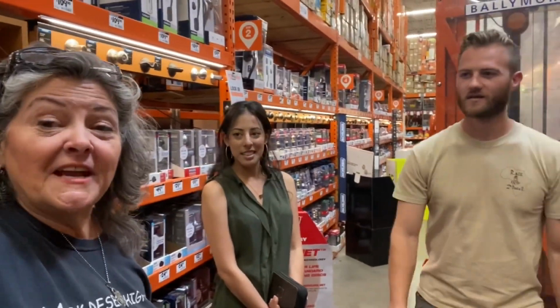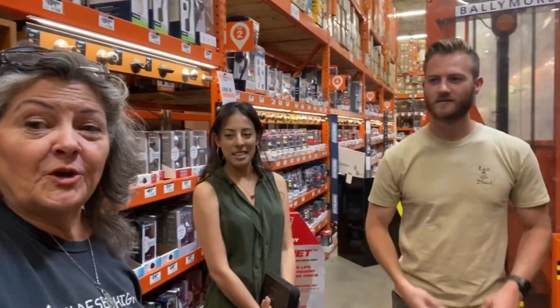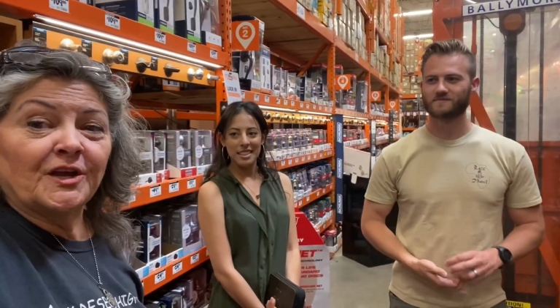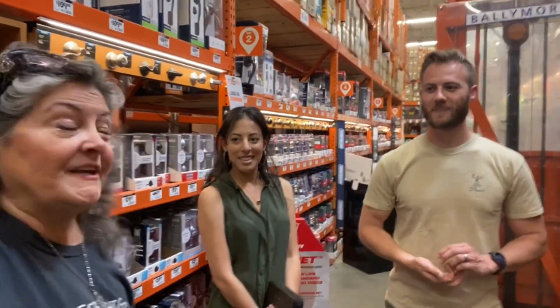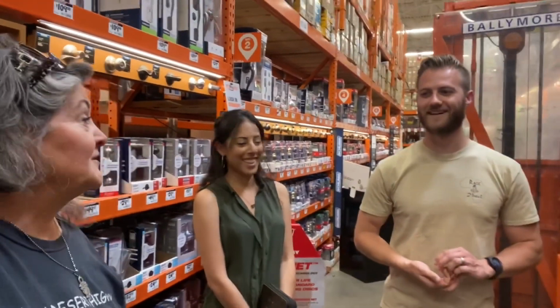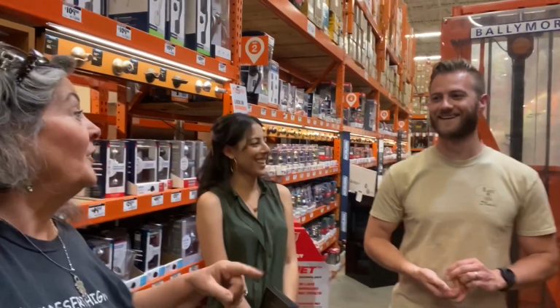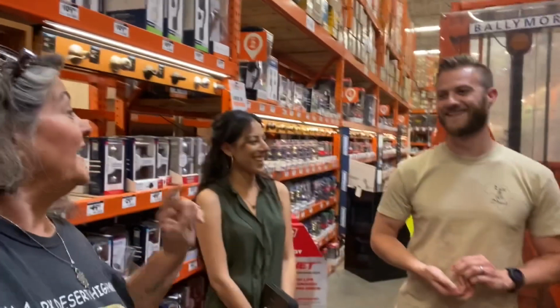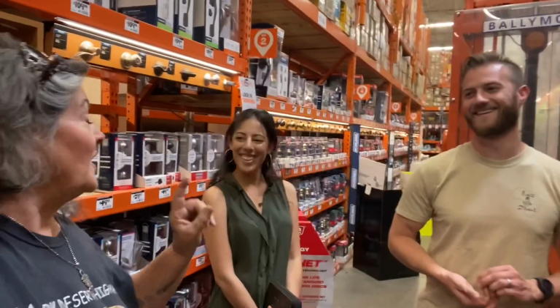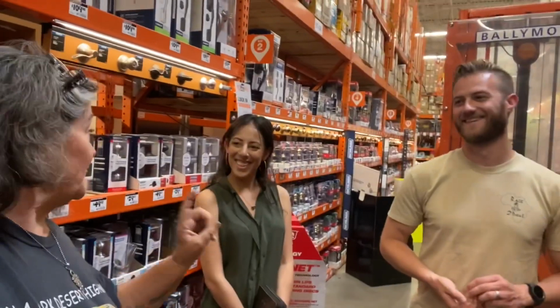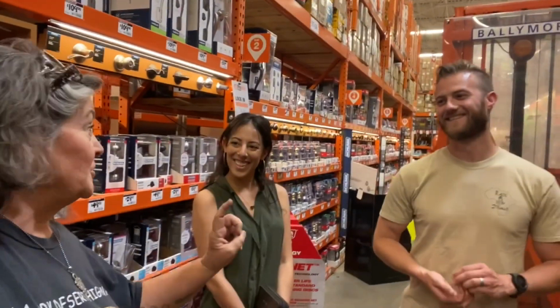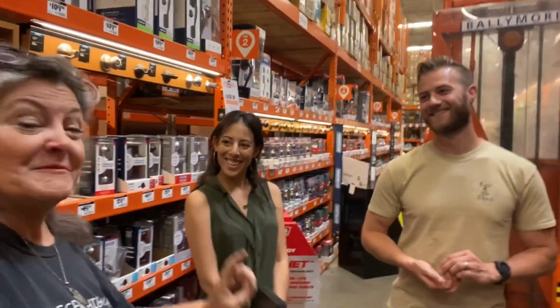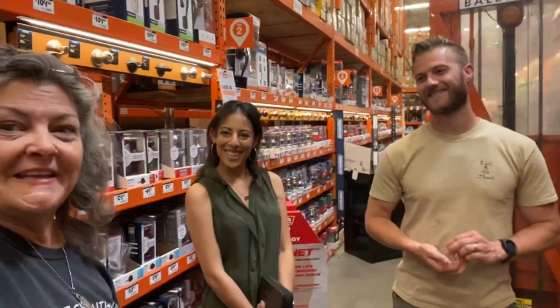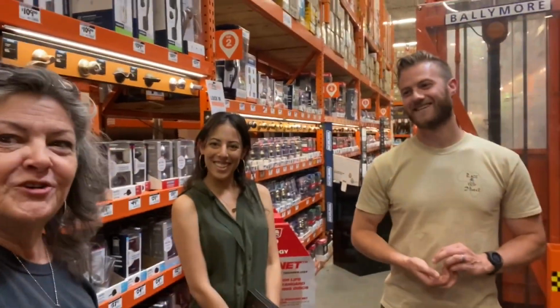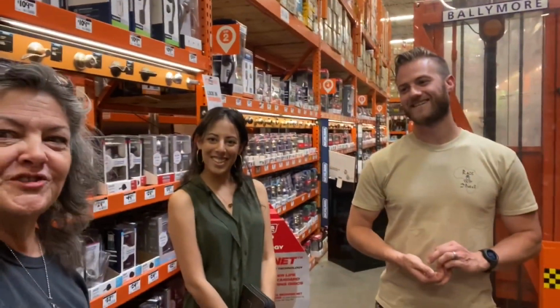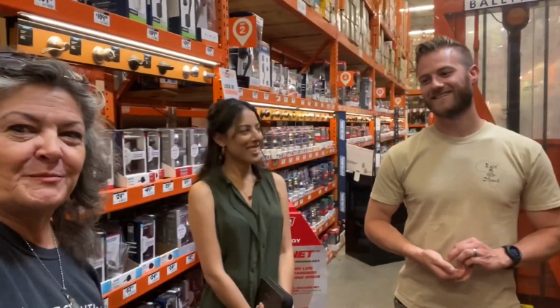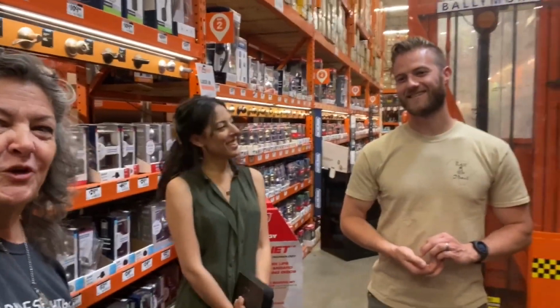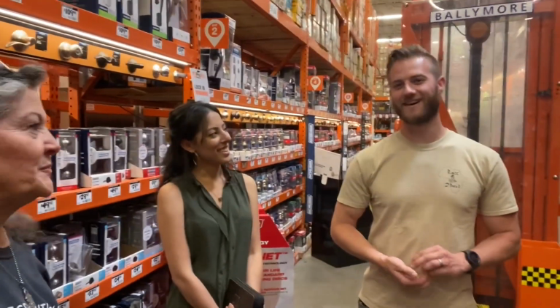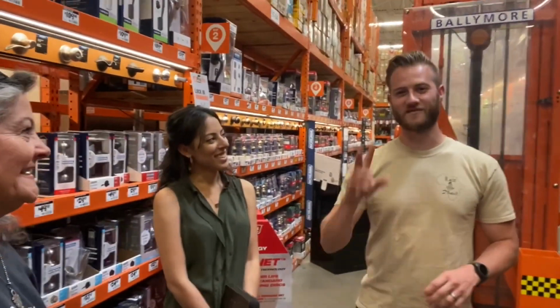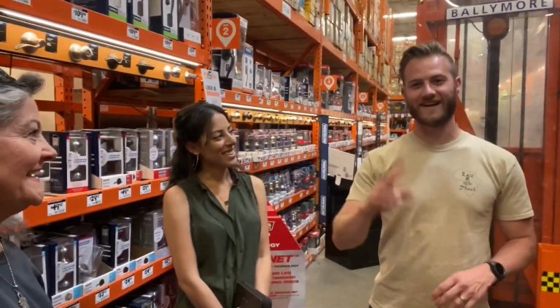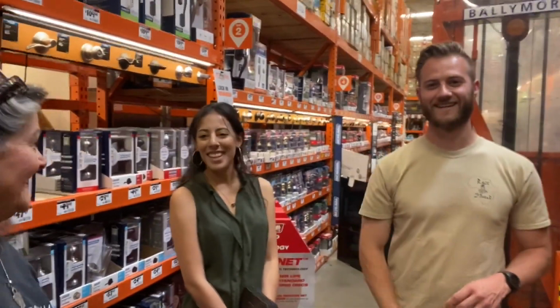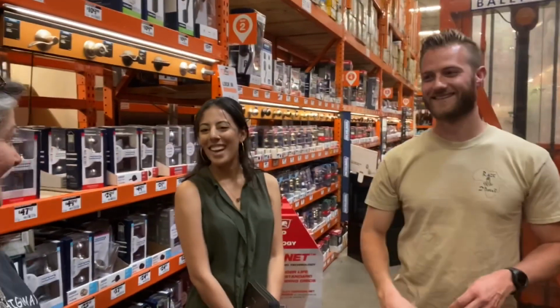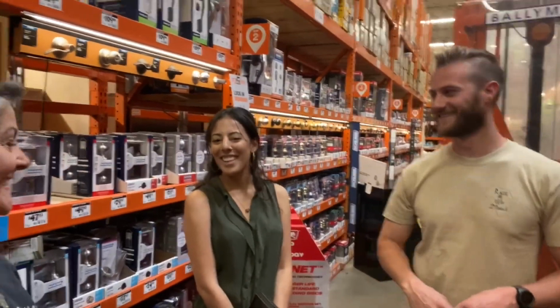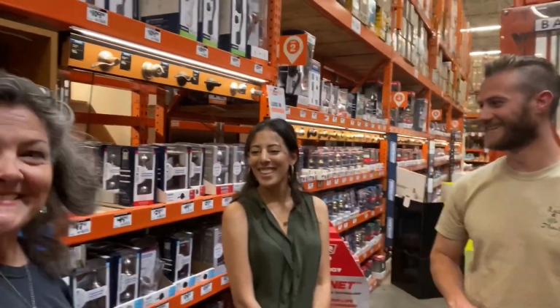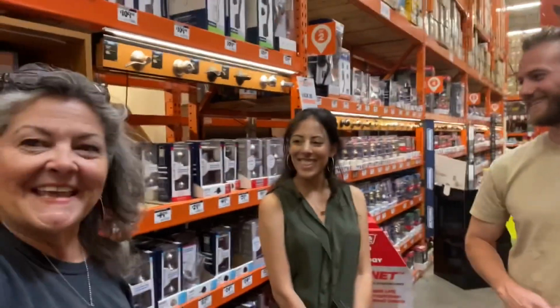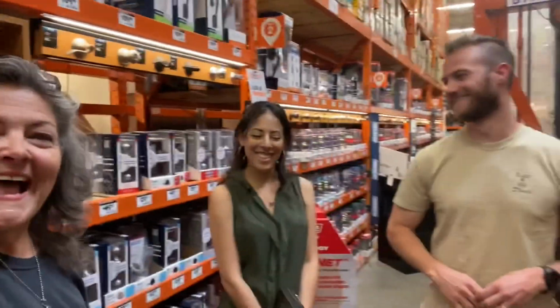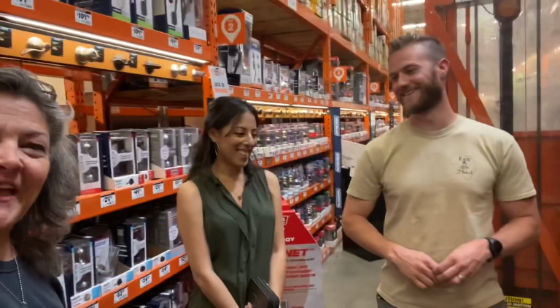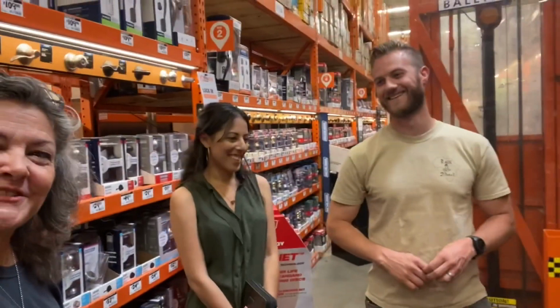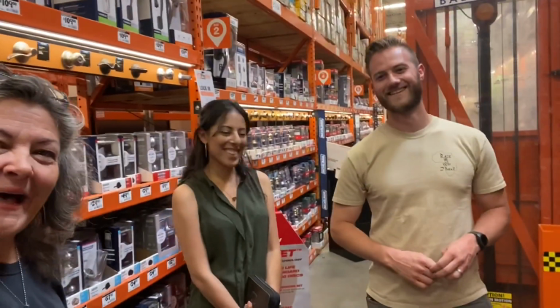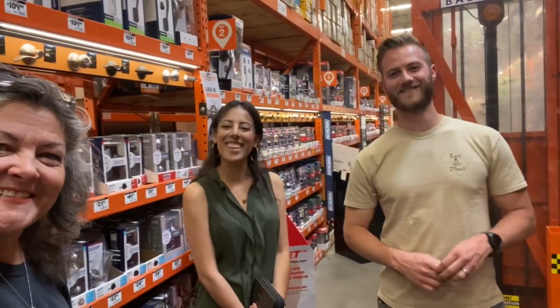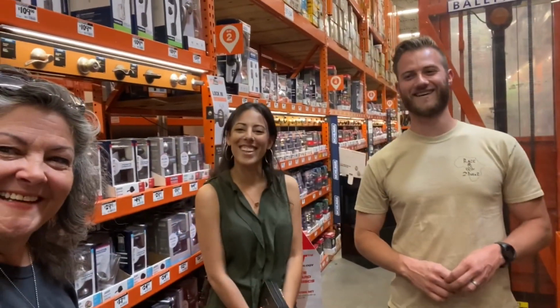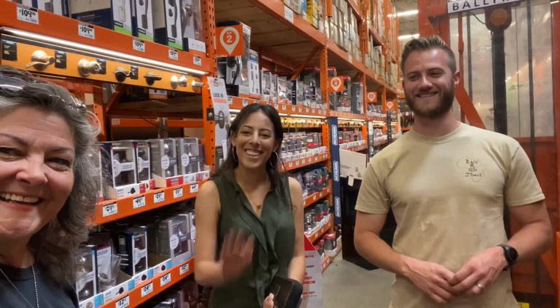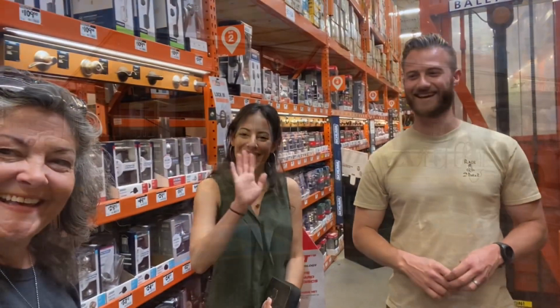You never know who you're going to run into! With first names only, introduce yourself to my viewers please. I'm Zach. And Nya. Zach and Nya — thank you so much. No worries. Take care.